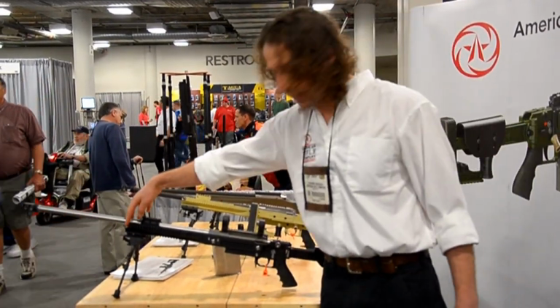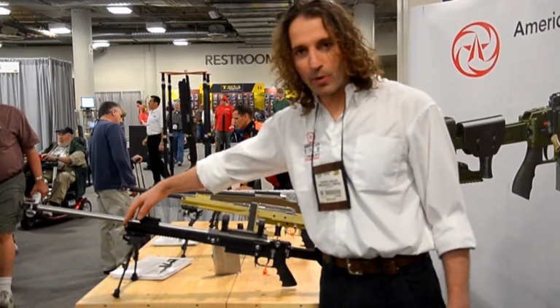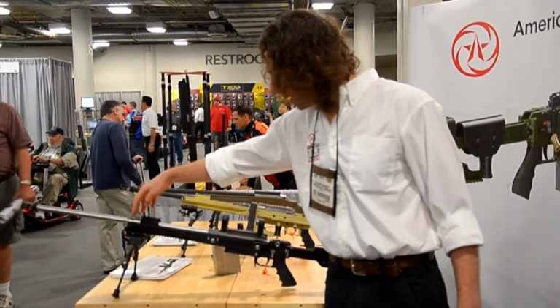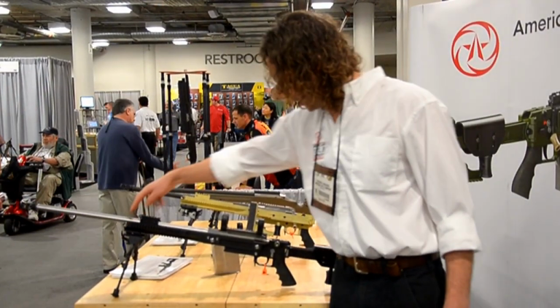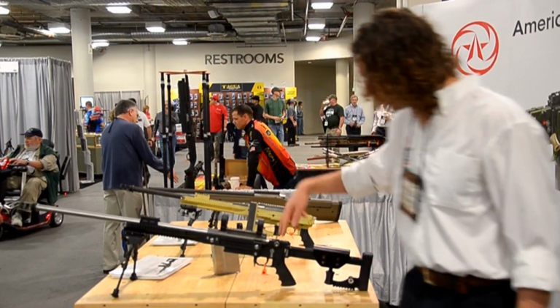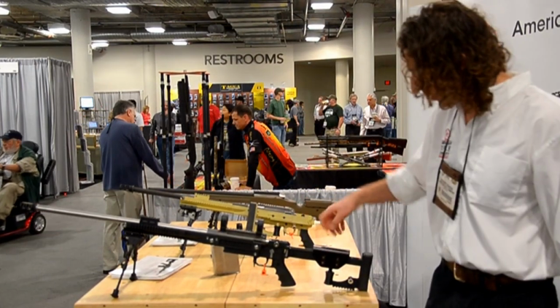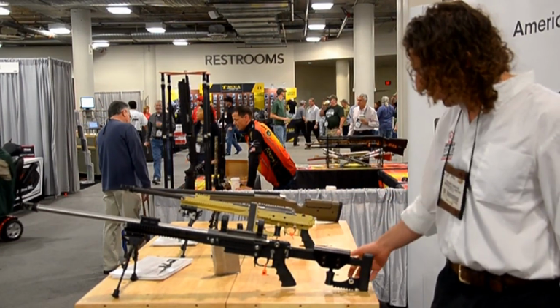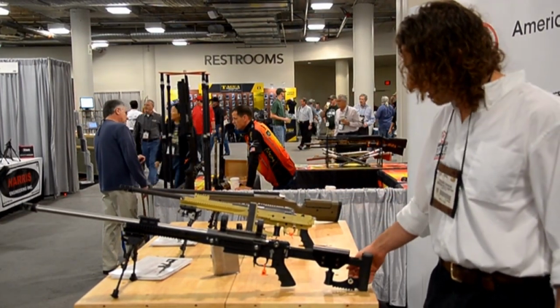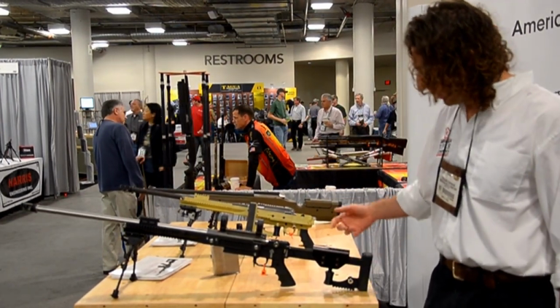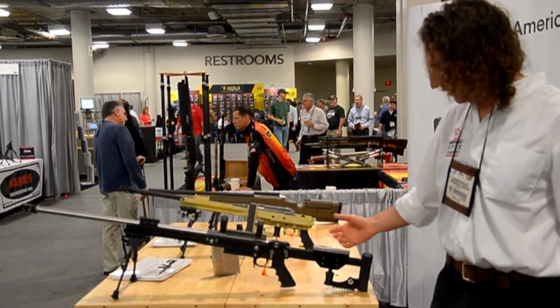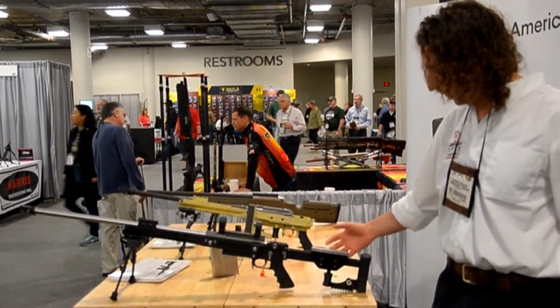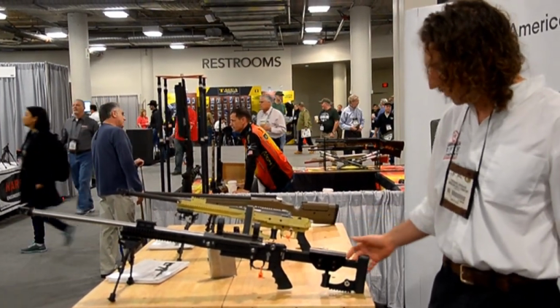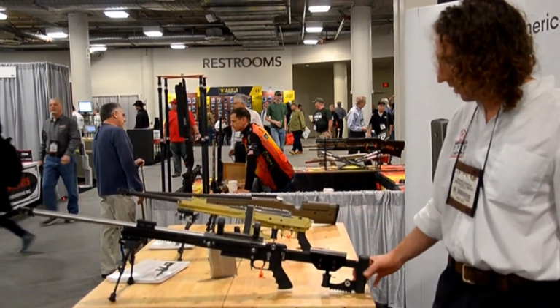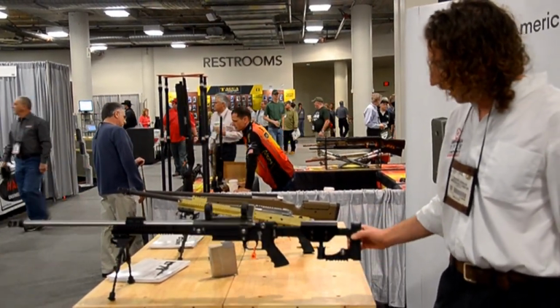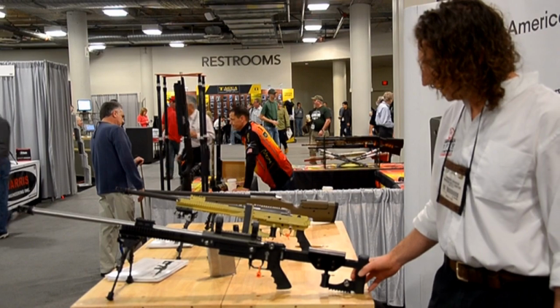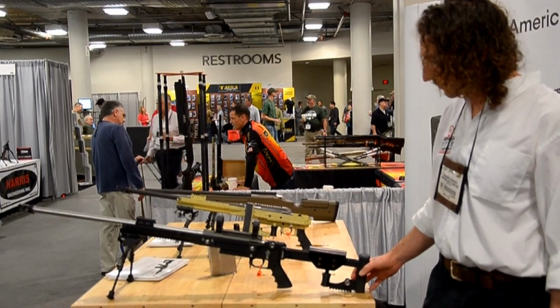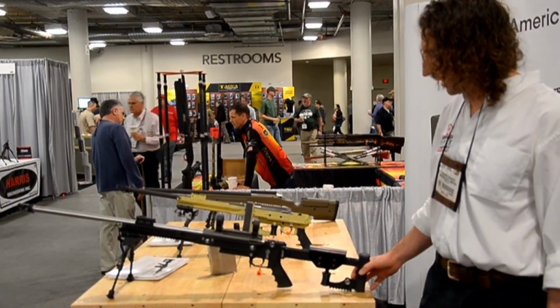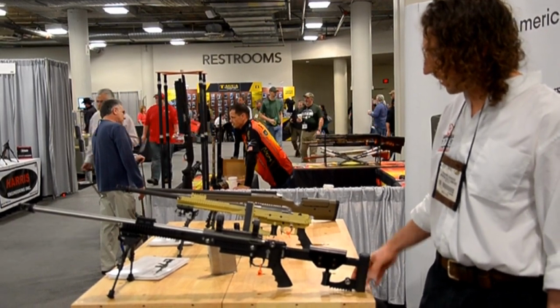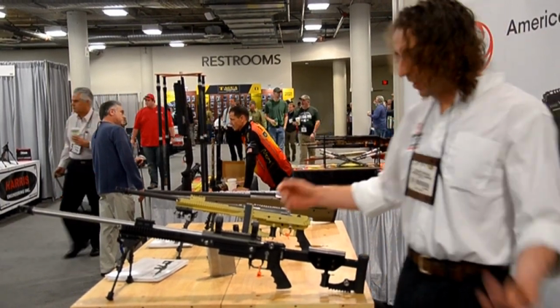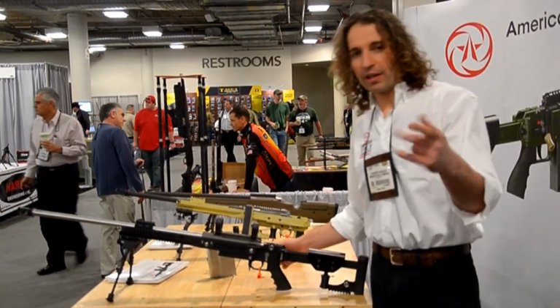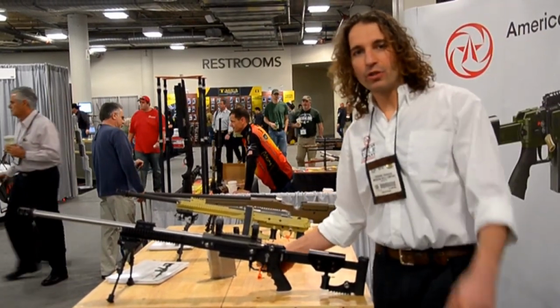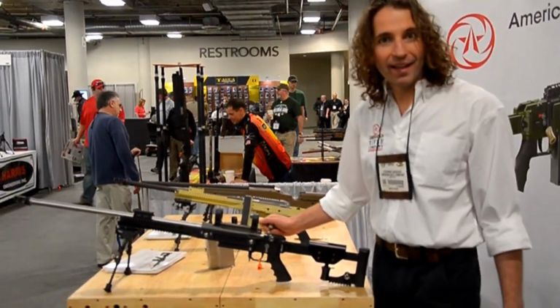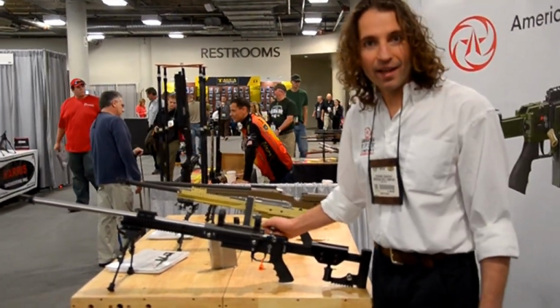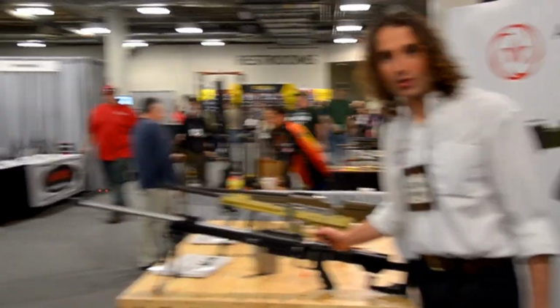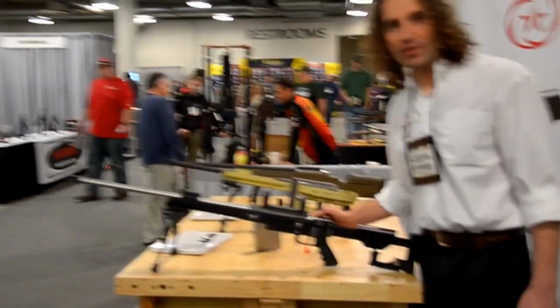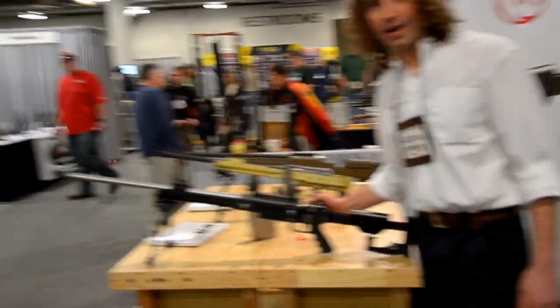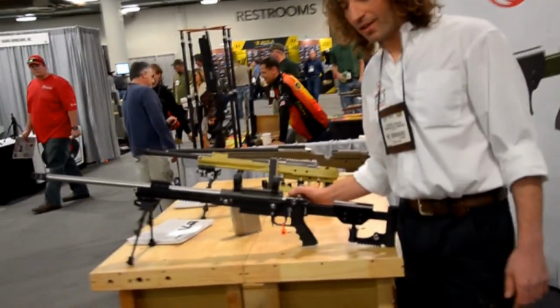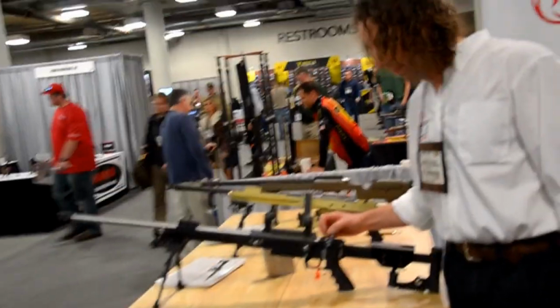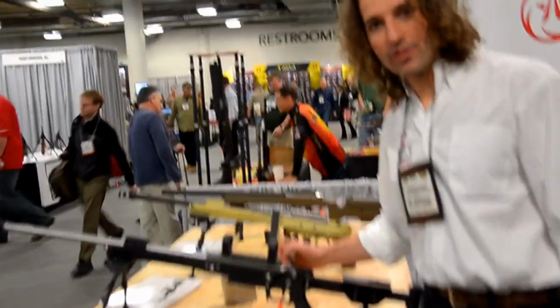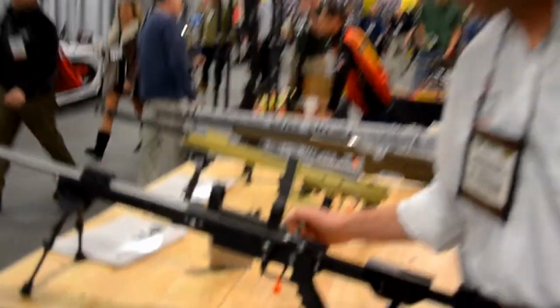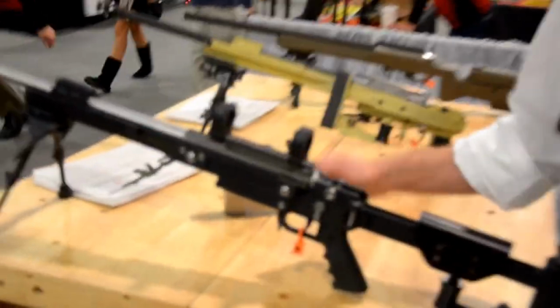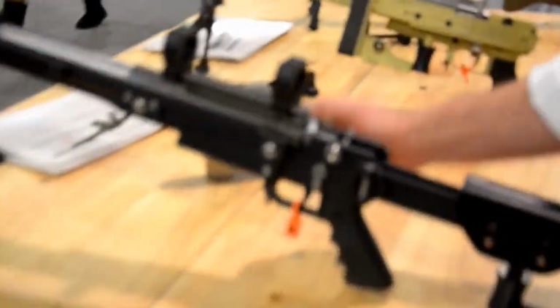The rifle also has sling attachment points — two here, two here, two back here. The butt stock is fully adjustable. If you can zoom in on it, I'll just show you how the ambidextrous bolt function works.